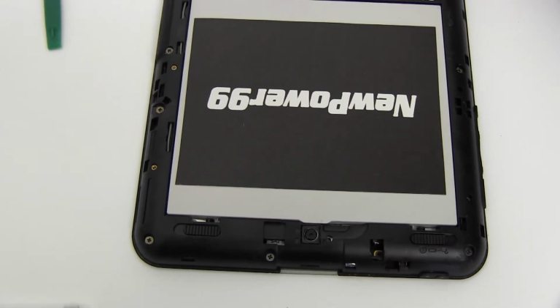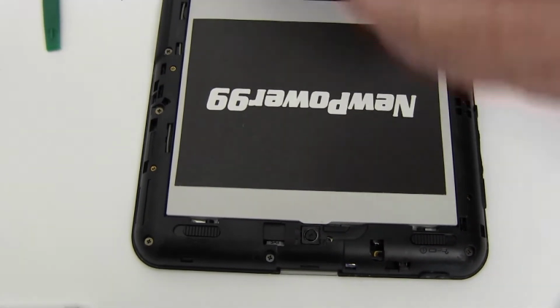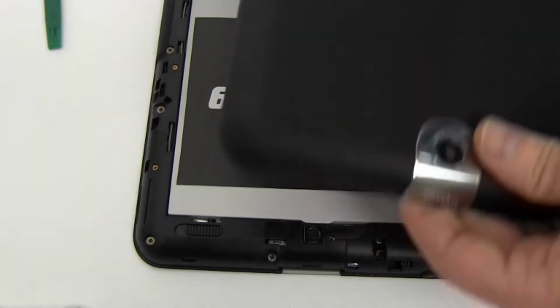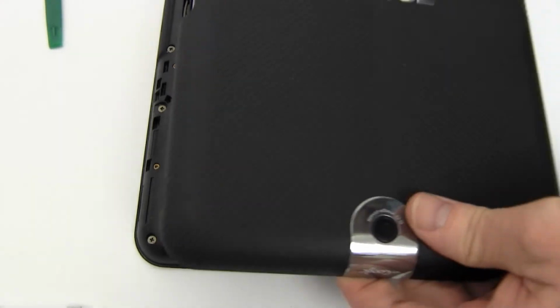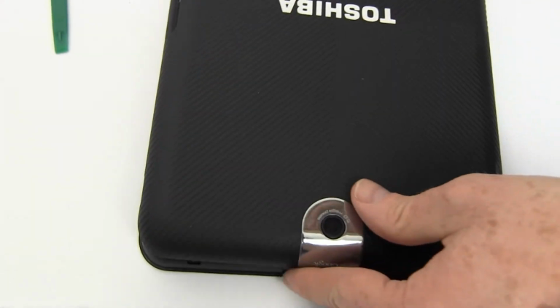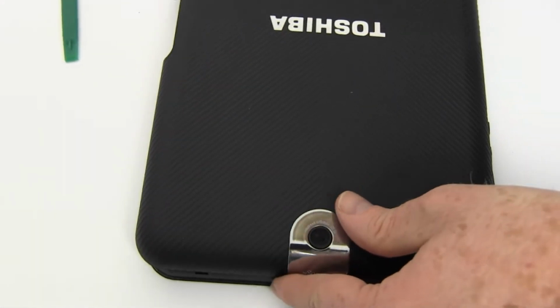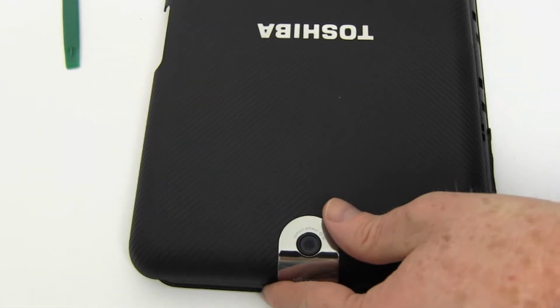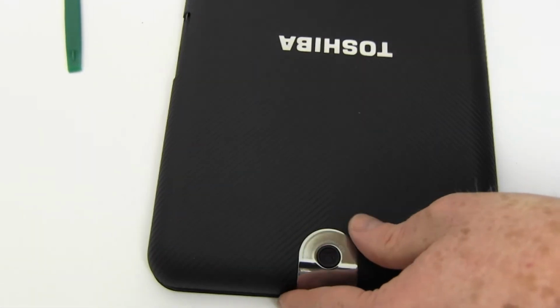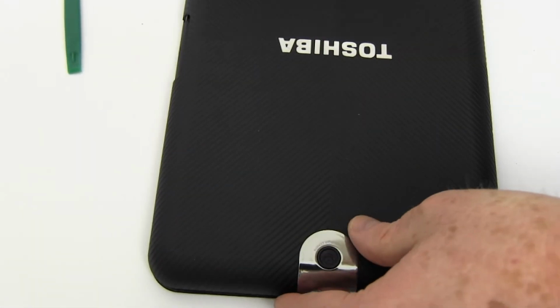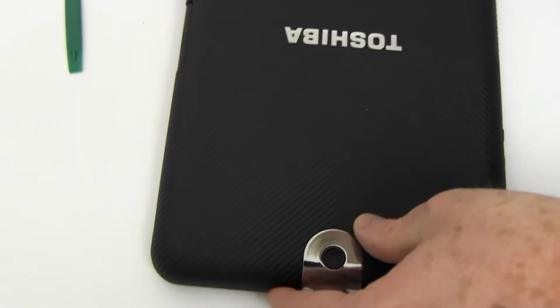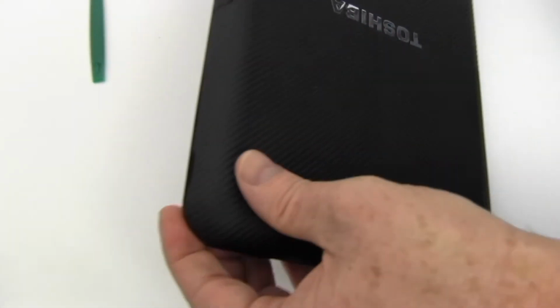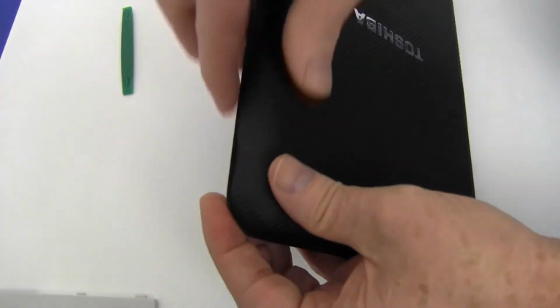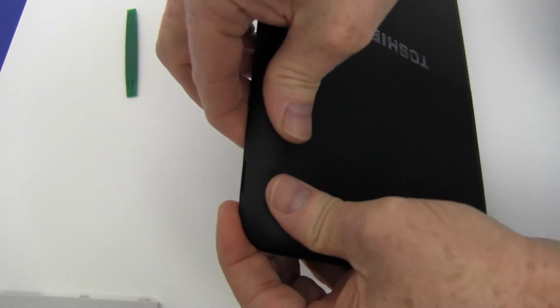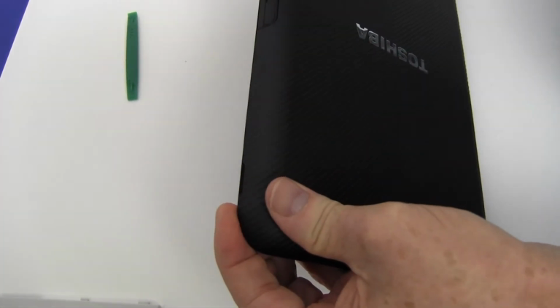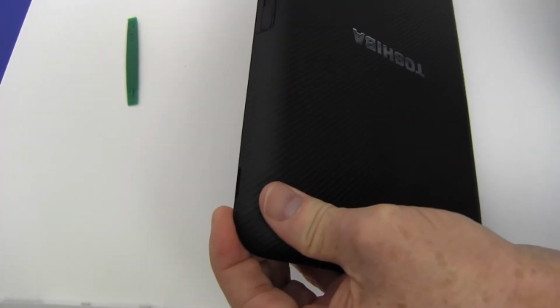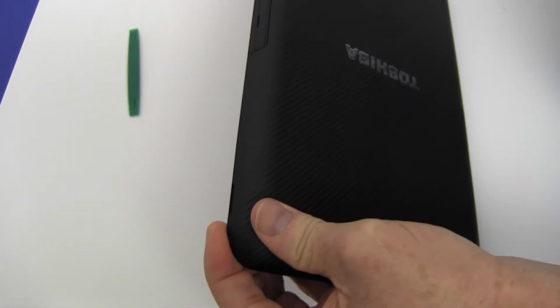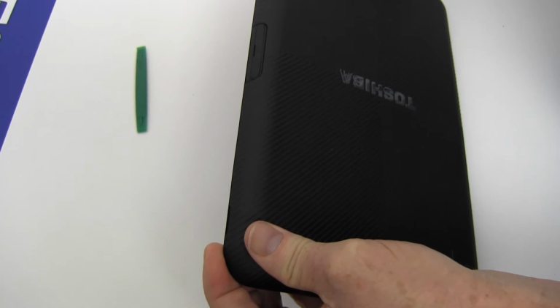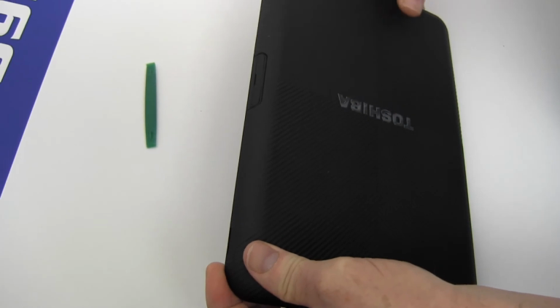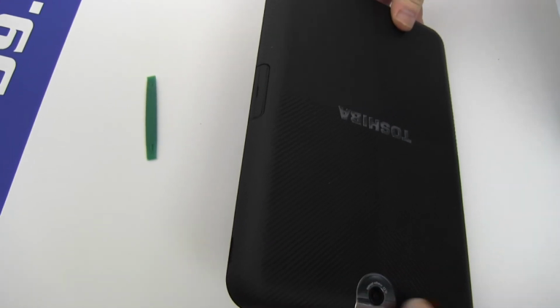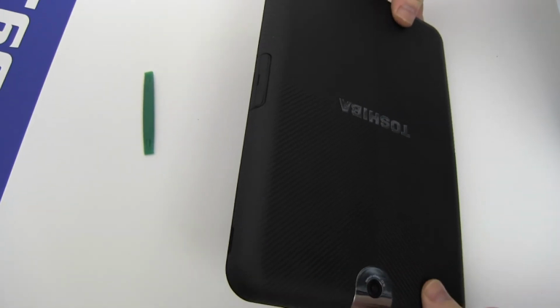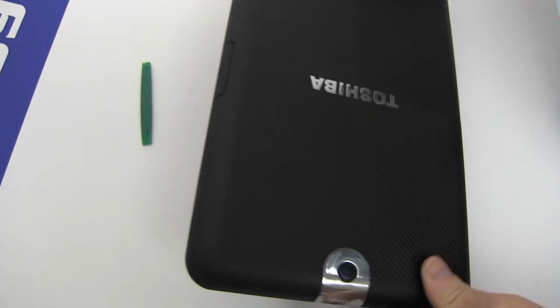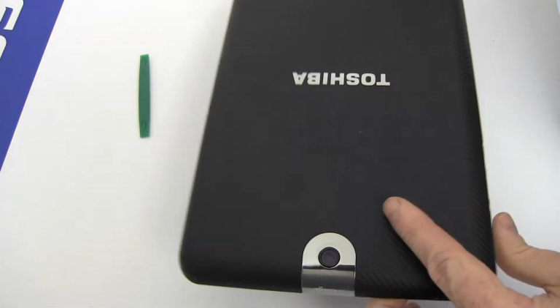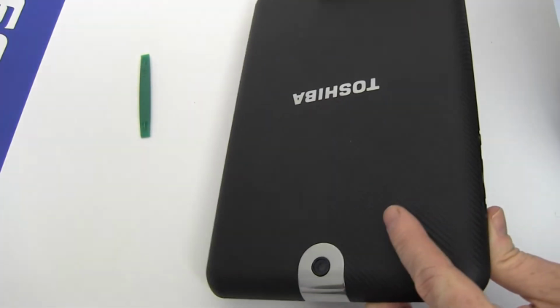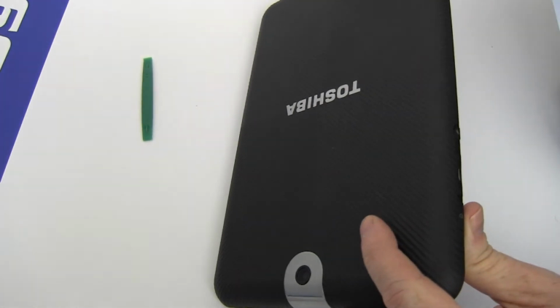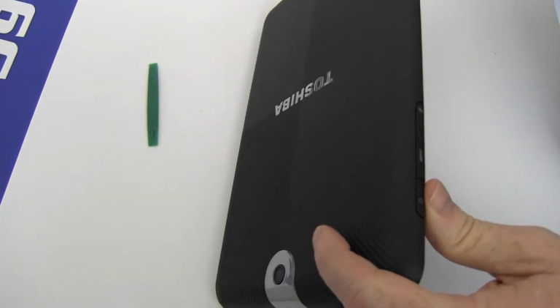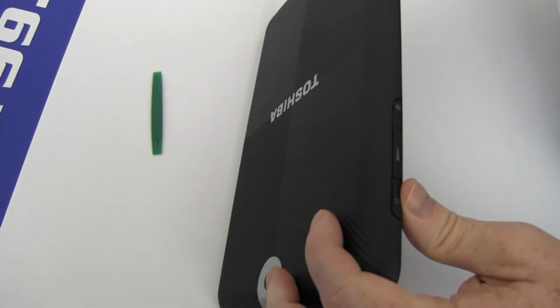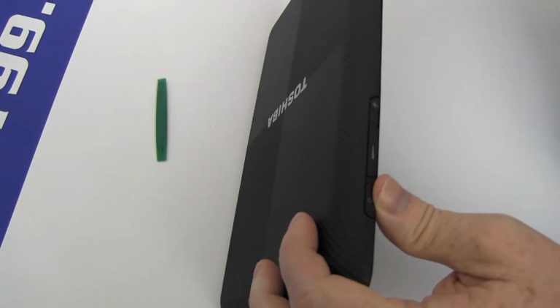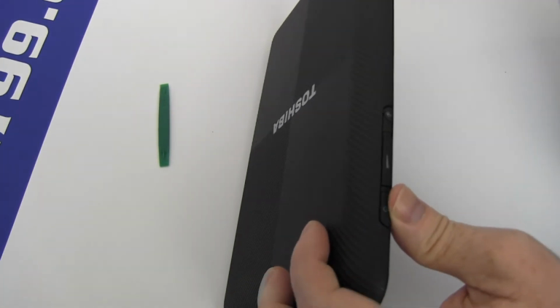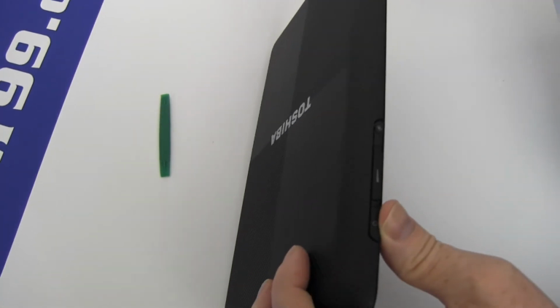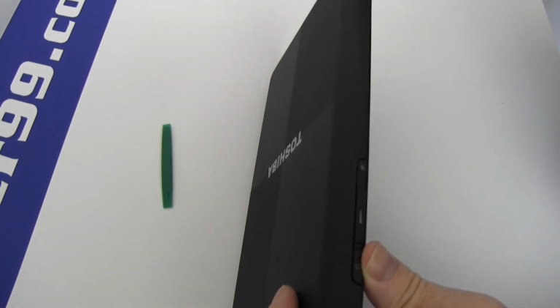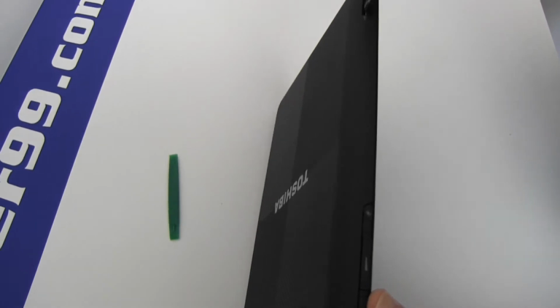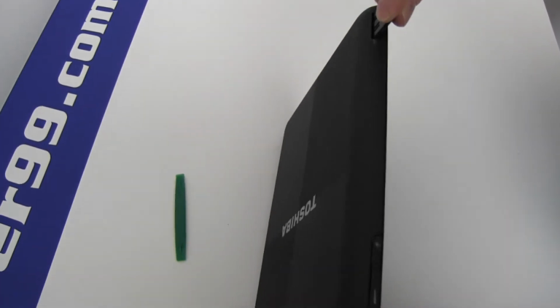Replace the back cover and snap into place. Replace your memory card.